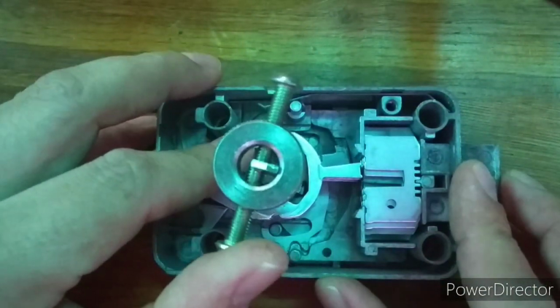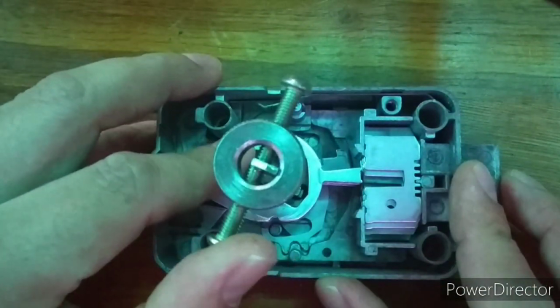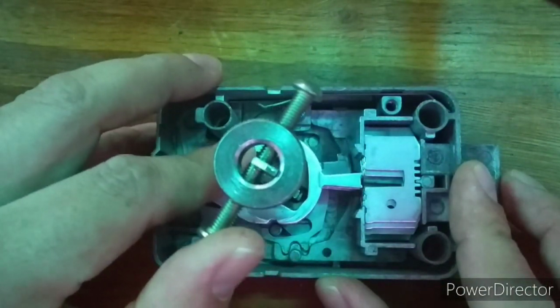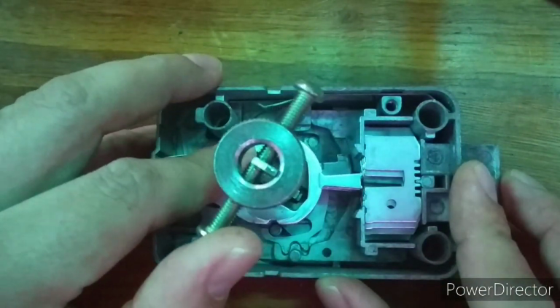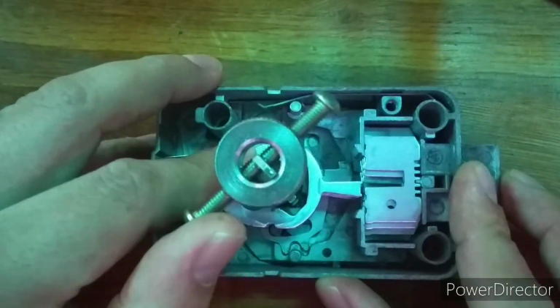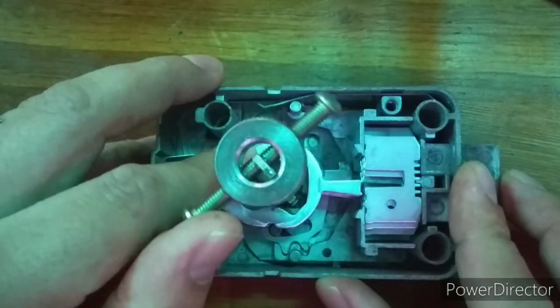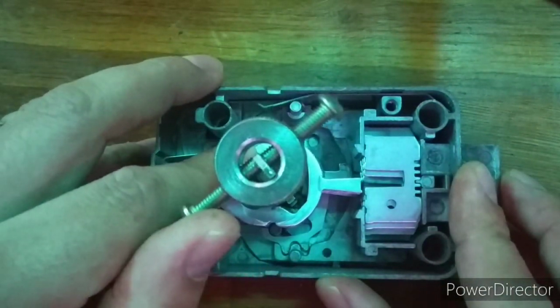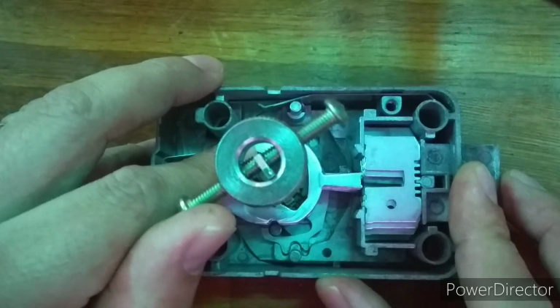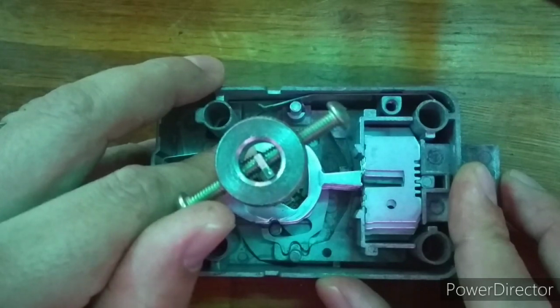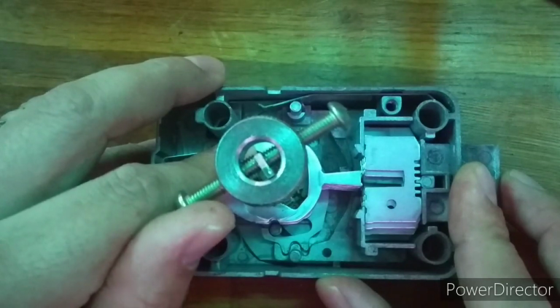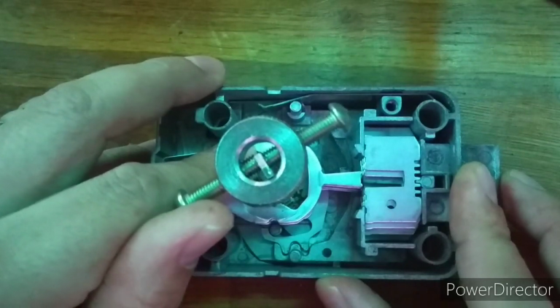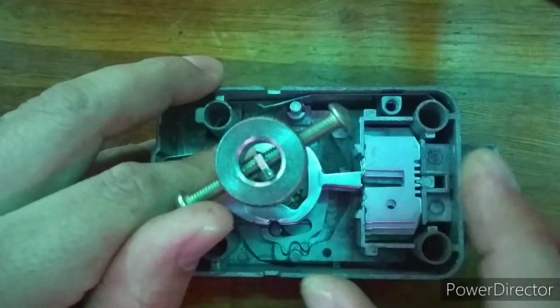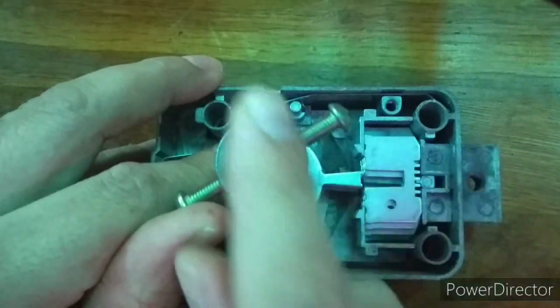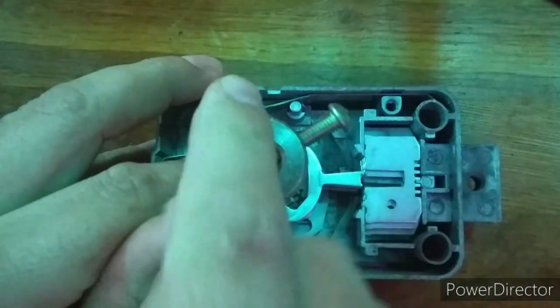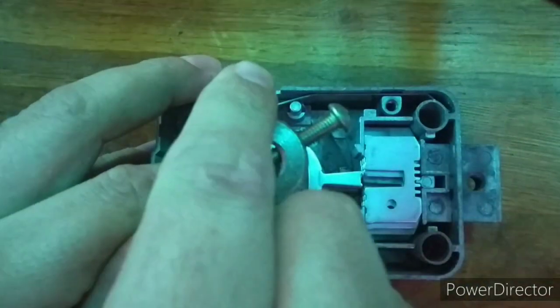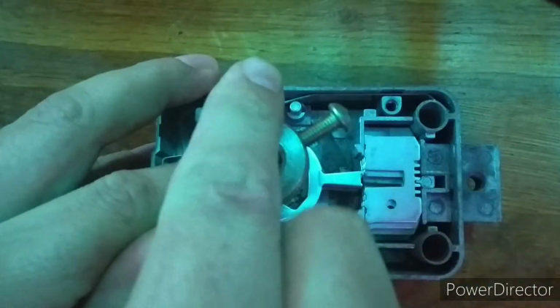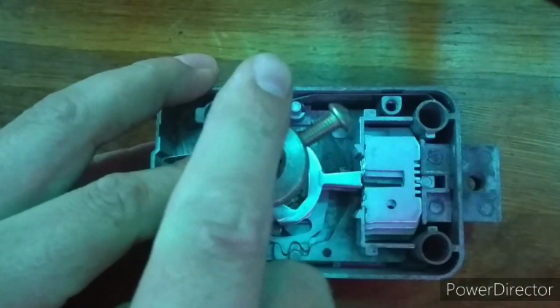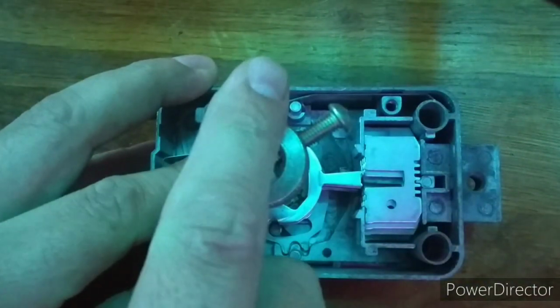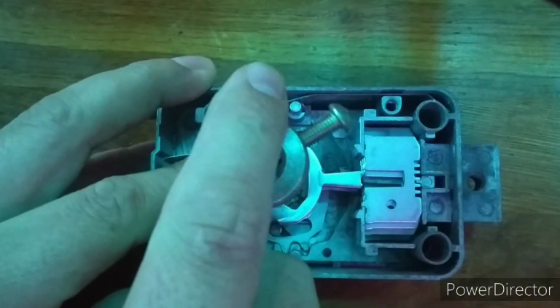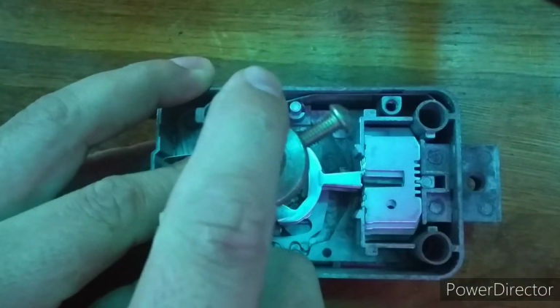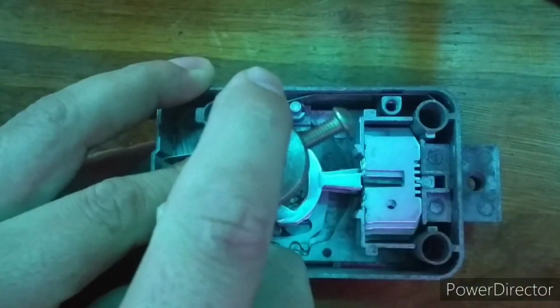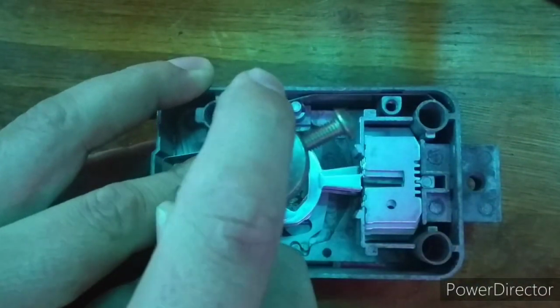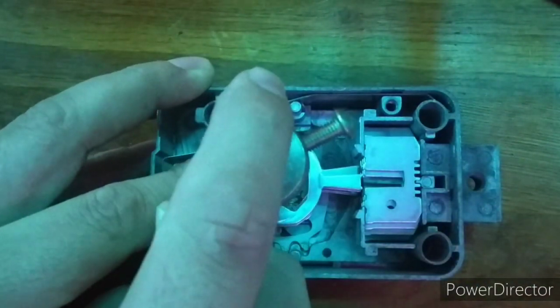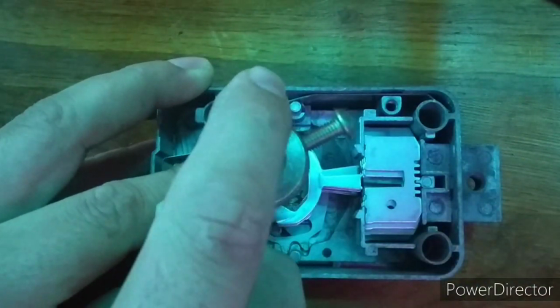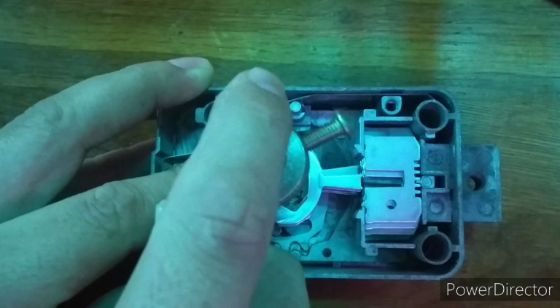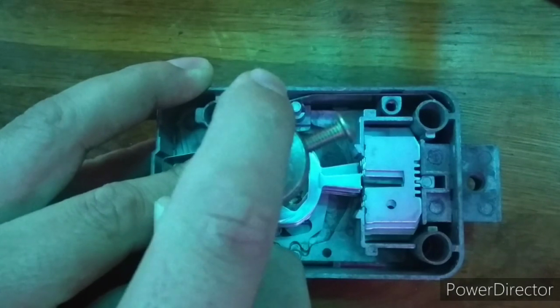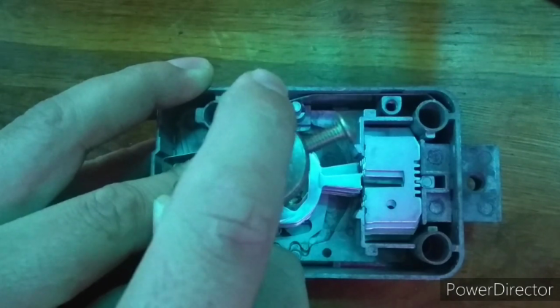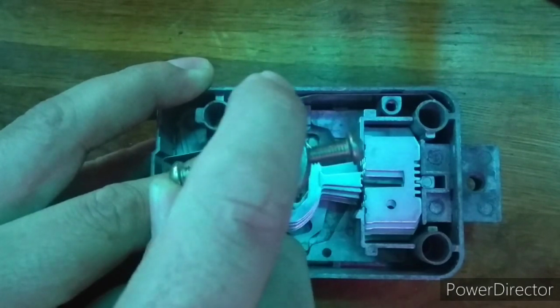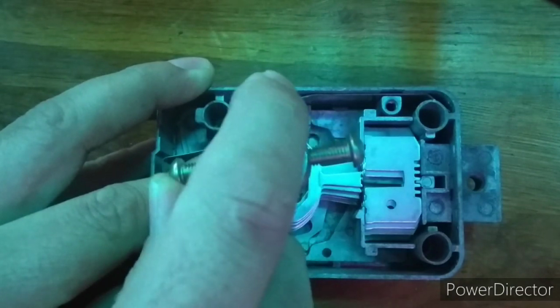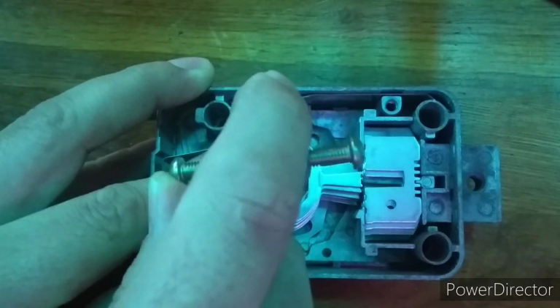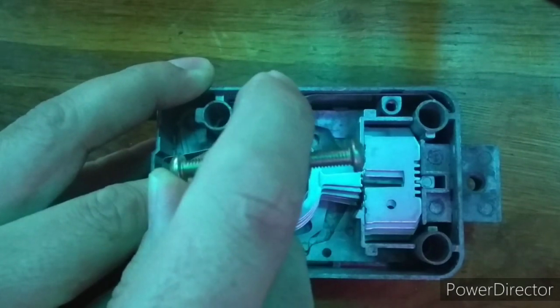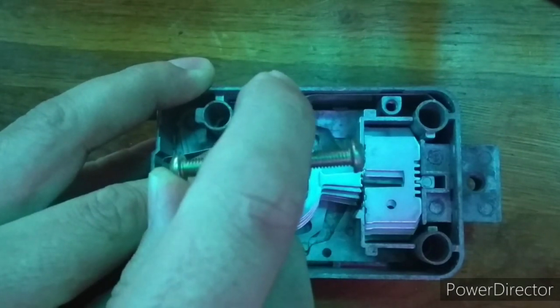With the top cover removed, you can see the intricate detail as the levers dance into position. Once they are in position, the bolt is able to effortlessly retract.